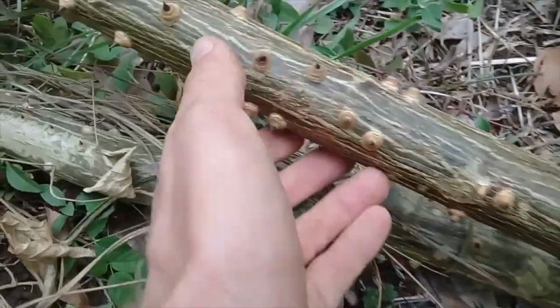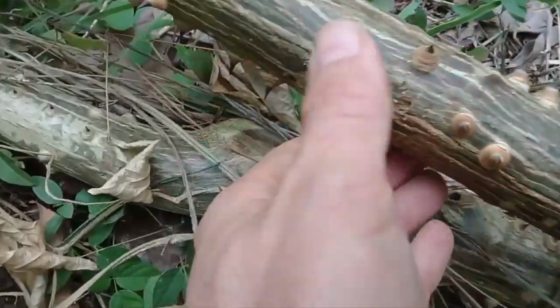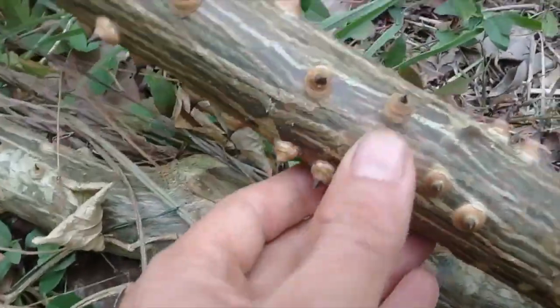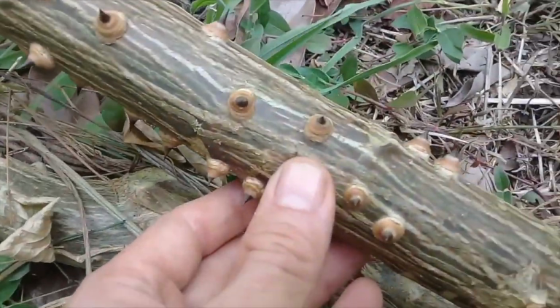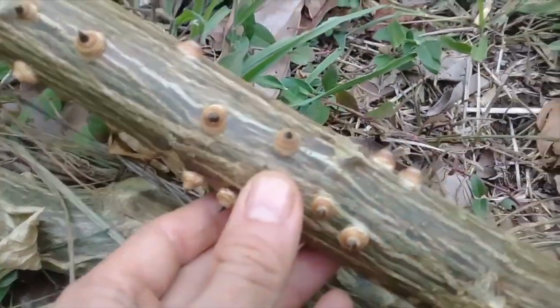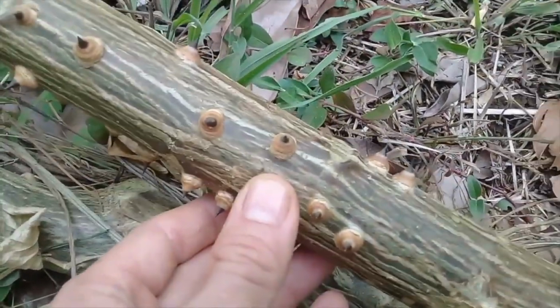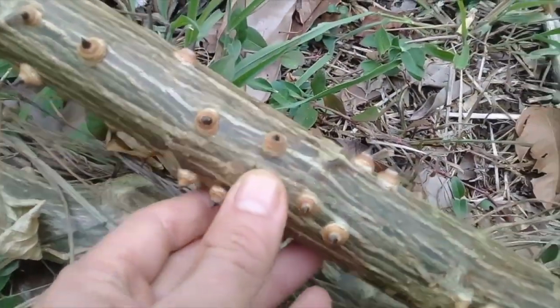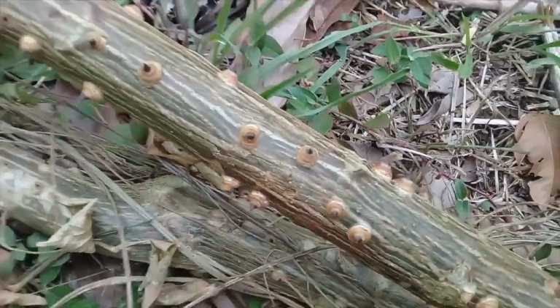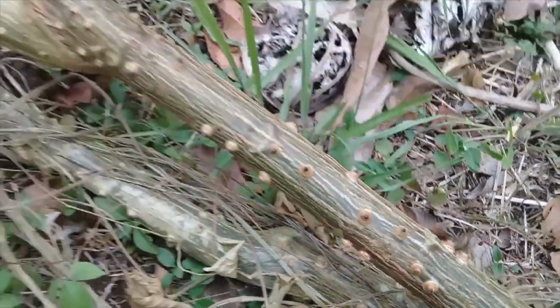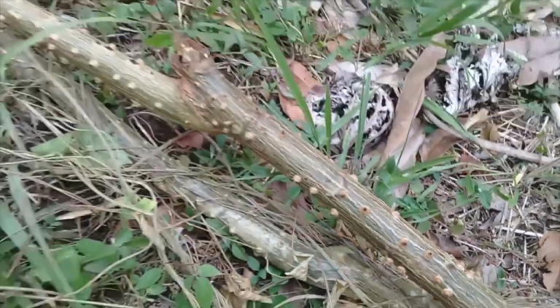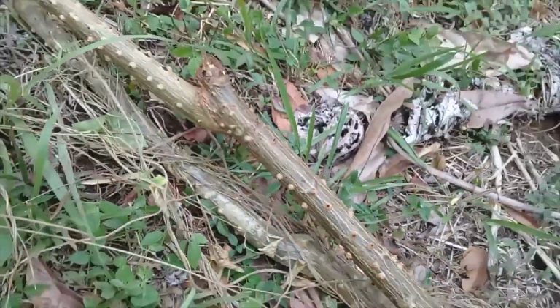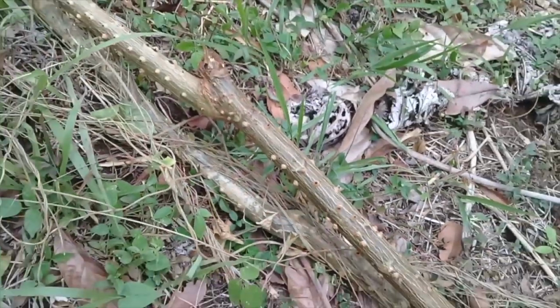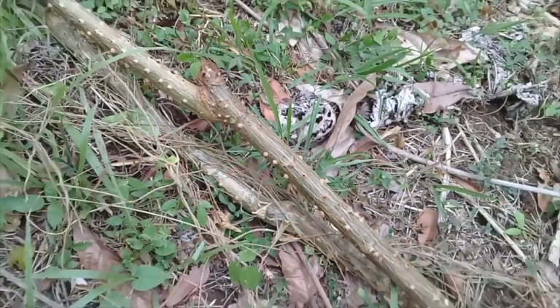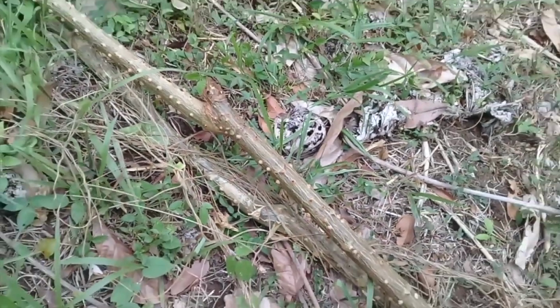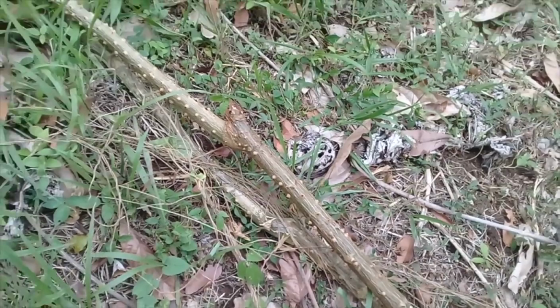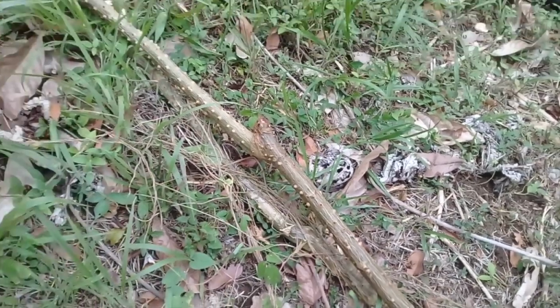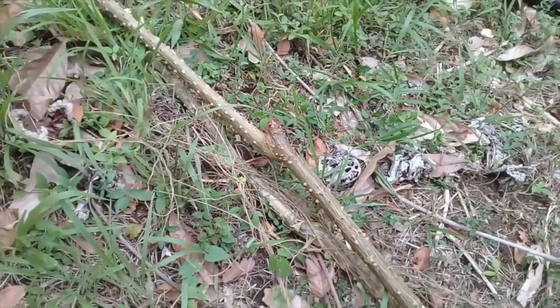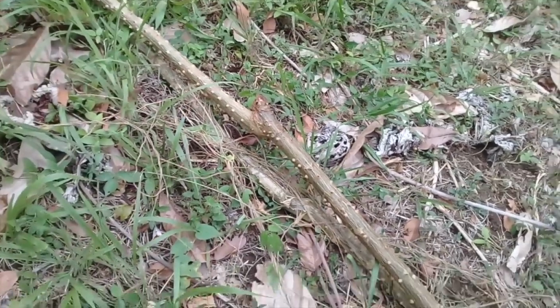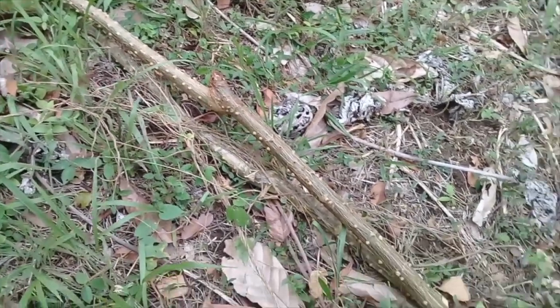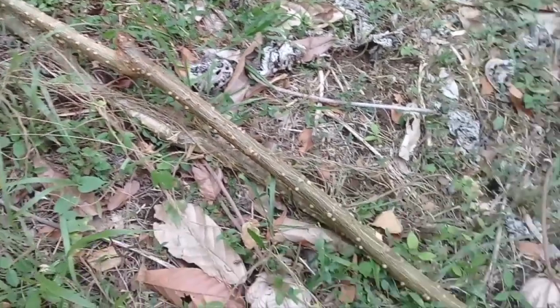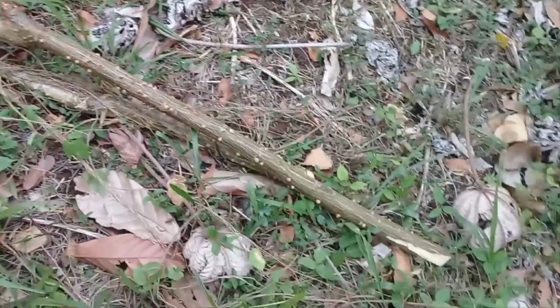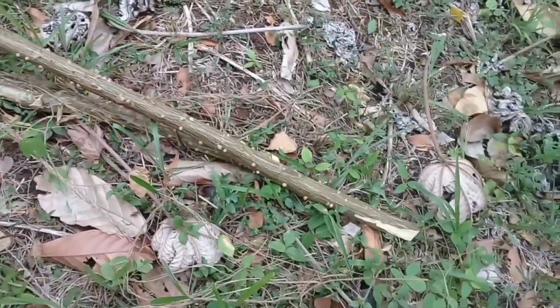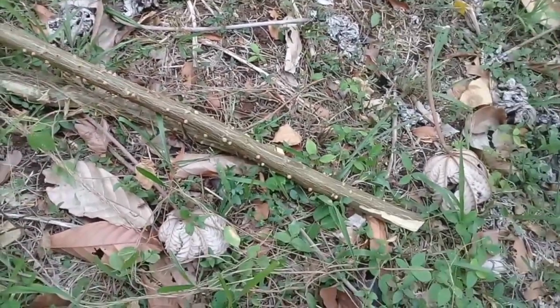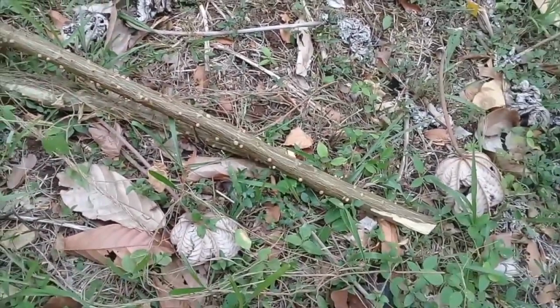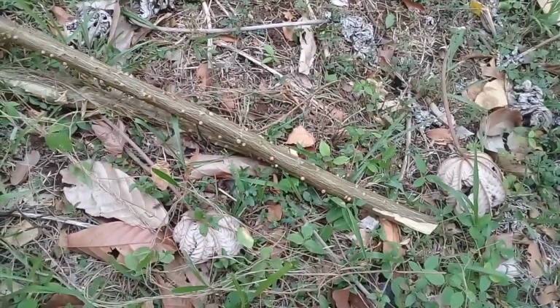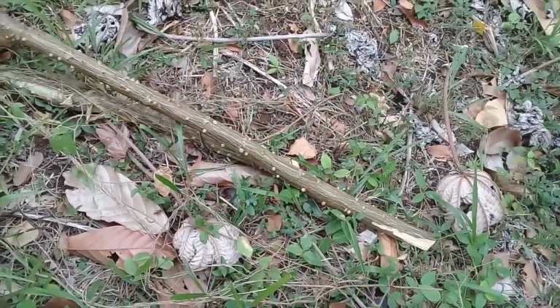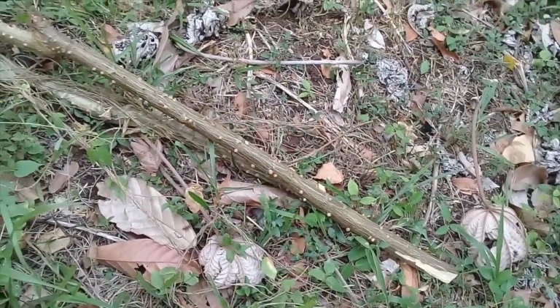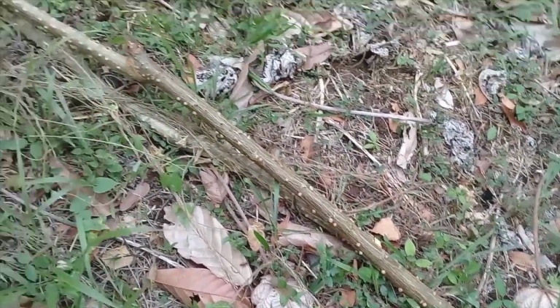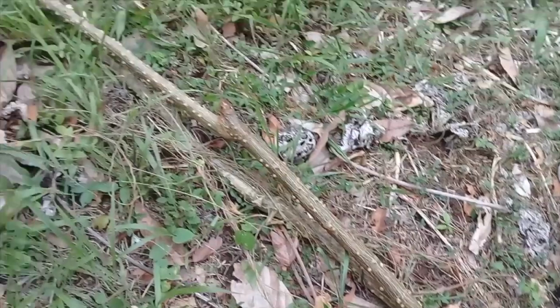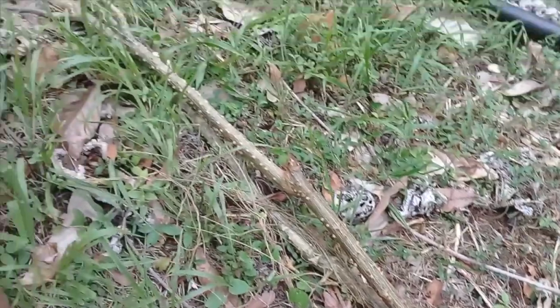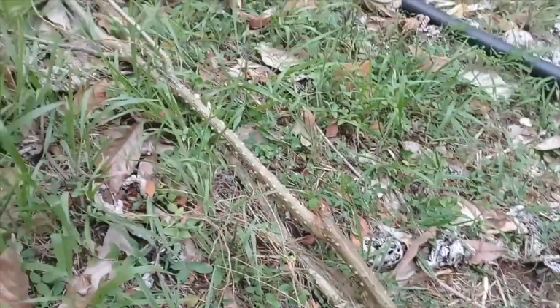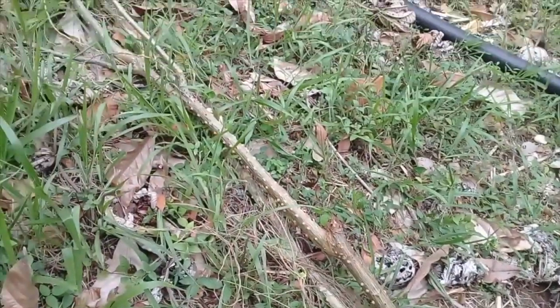Look at those — those are cool. You can stick them right into the ground. They're supposed to root like Gliricidia, so as we are always experimenting, that's what we're going to do. I got two of them and I'm going to go stick them in my gardens.